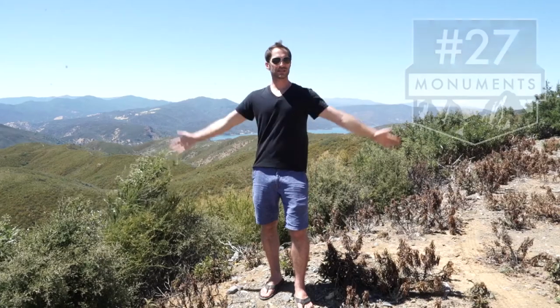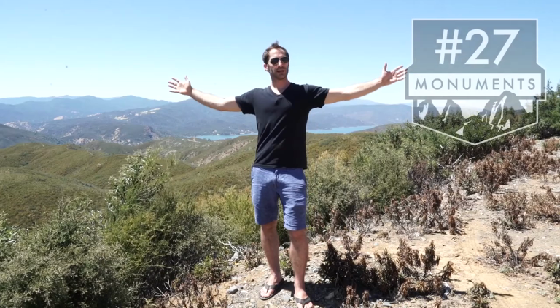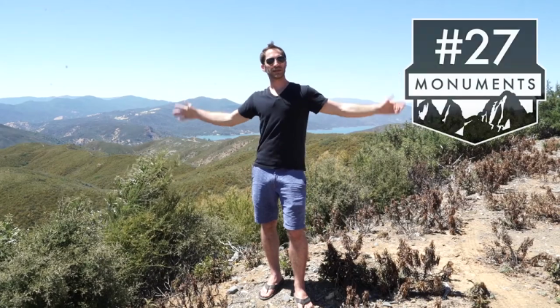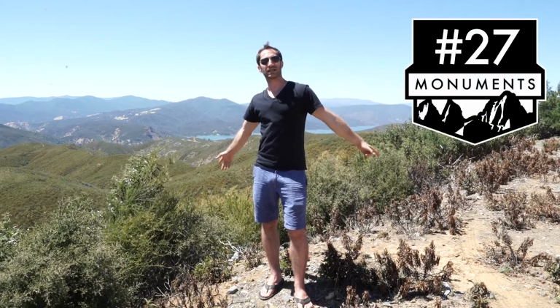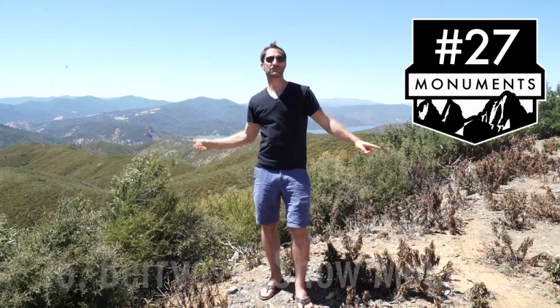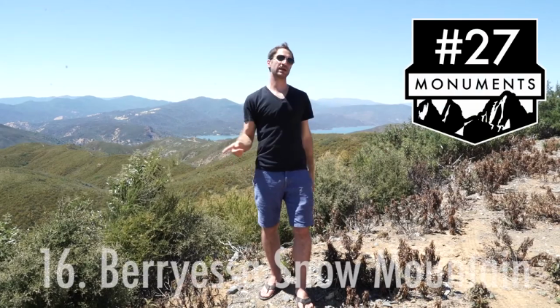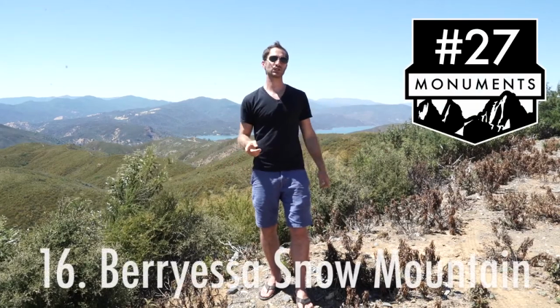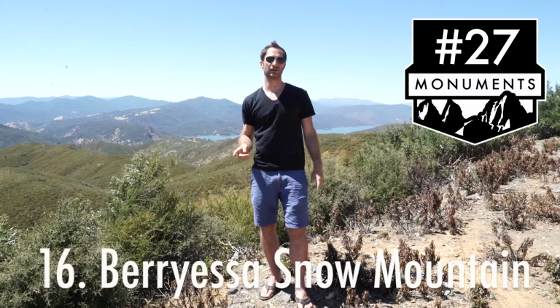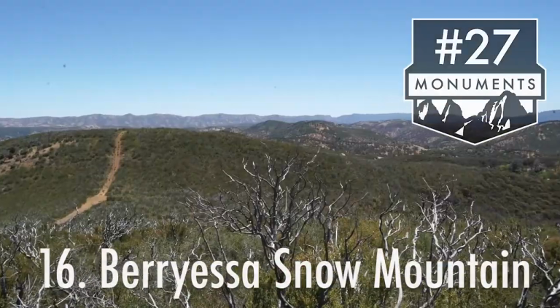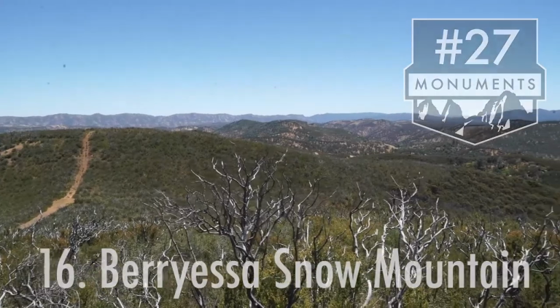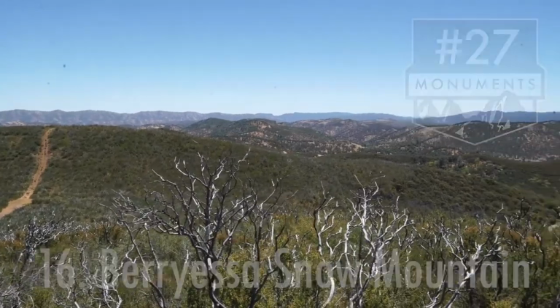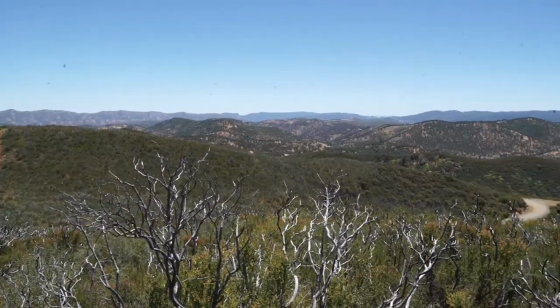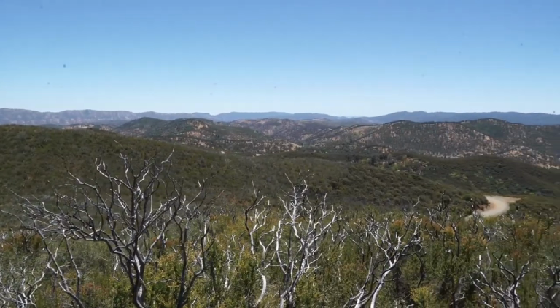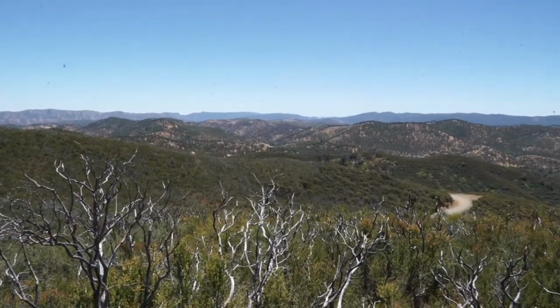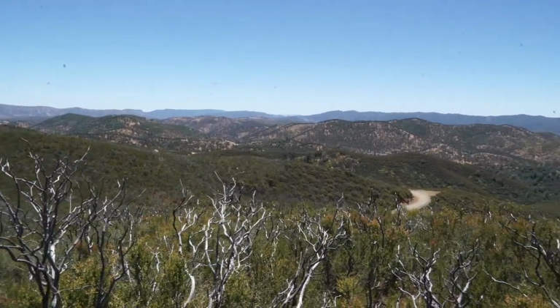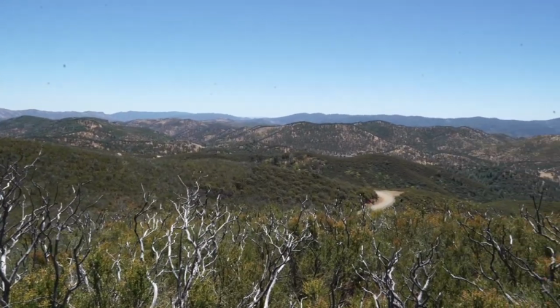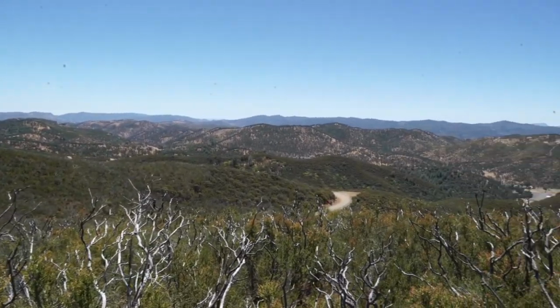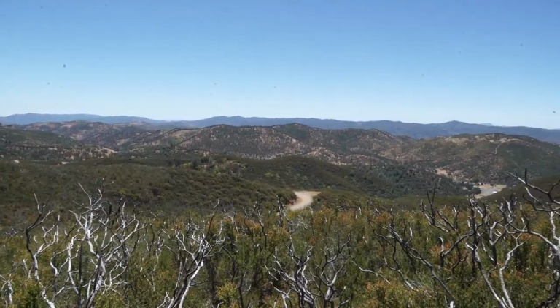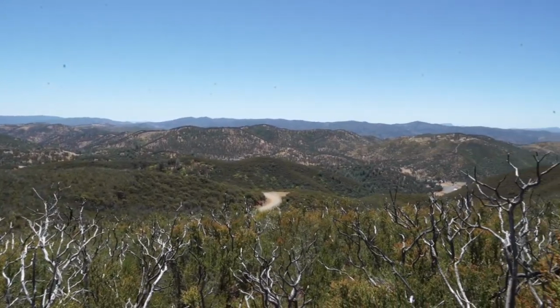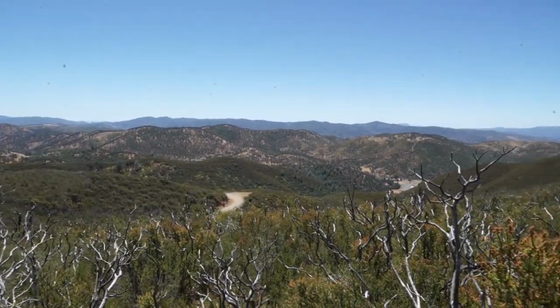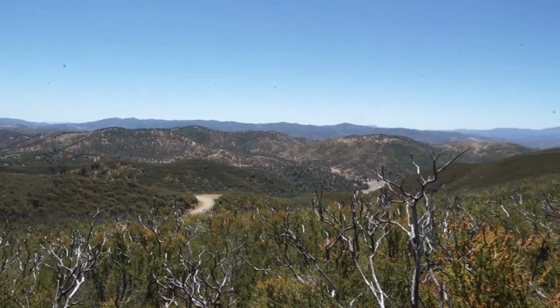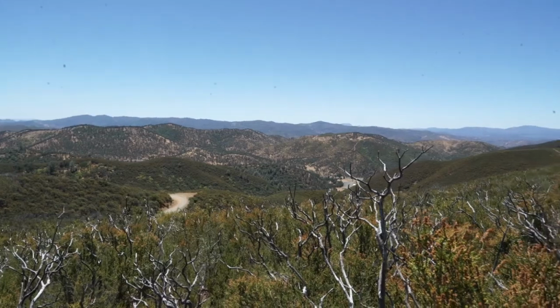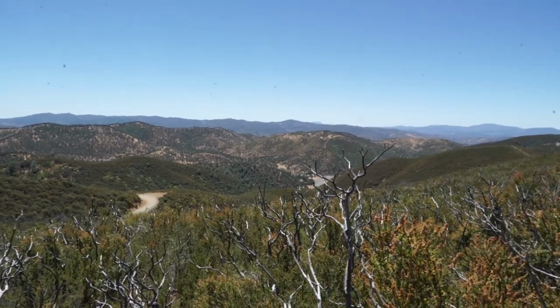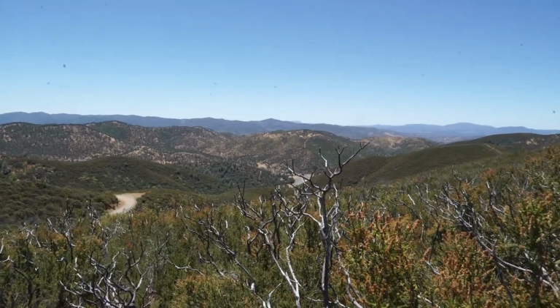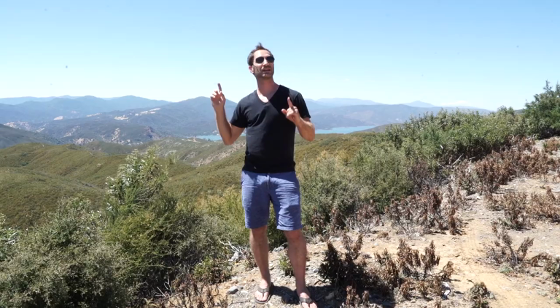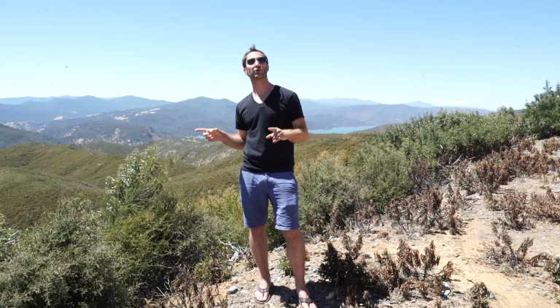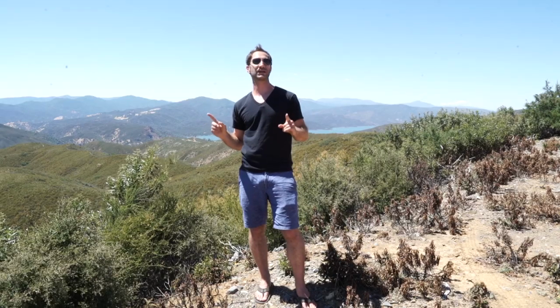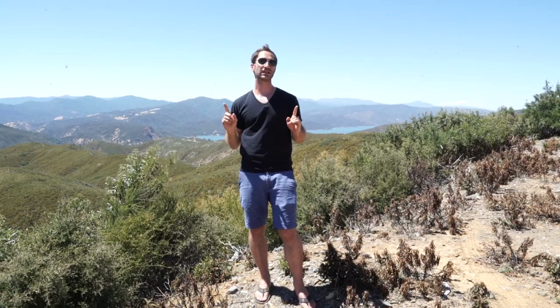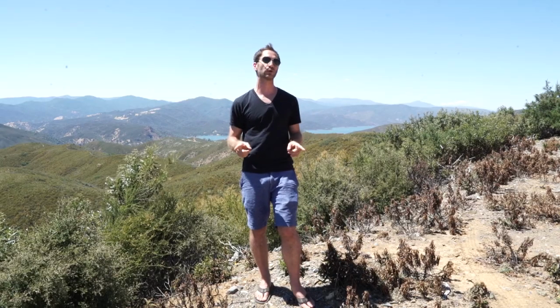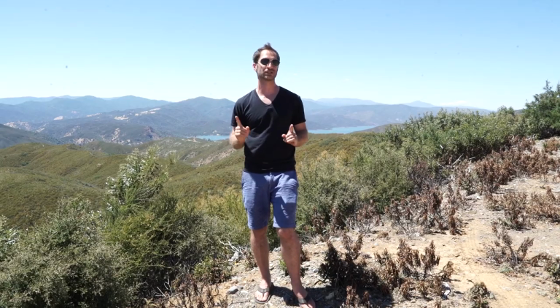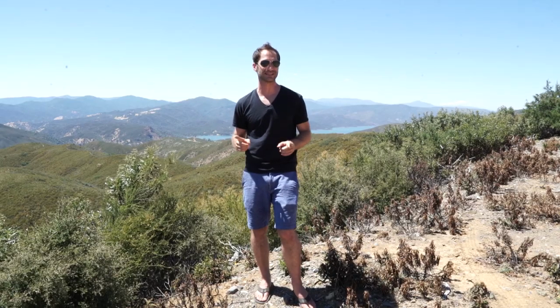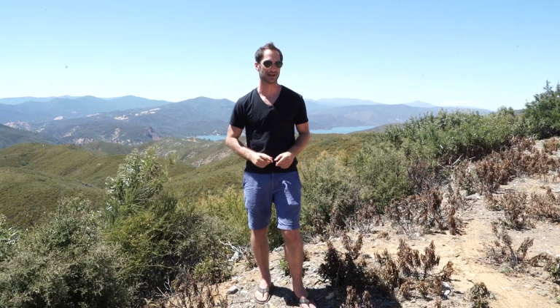27 Monuments Suite 16 is Berryessa Snow Mountain. Established in 2015 and covering just over 330,000 acres, it starts just above sea level and extends all the way up to 7,000 feet, and it's arguably the best place in the world to see plate tectonics.